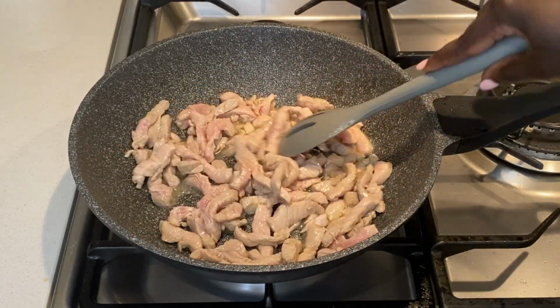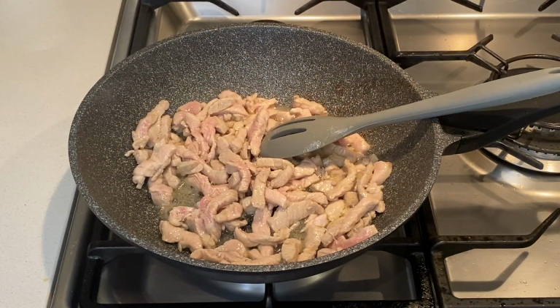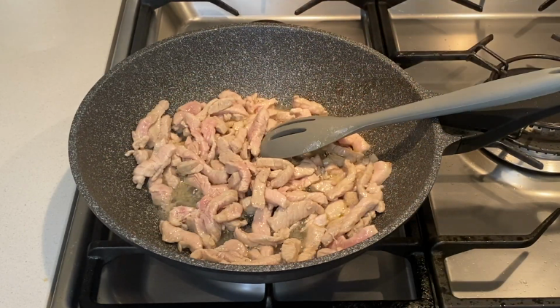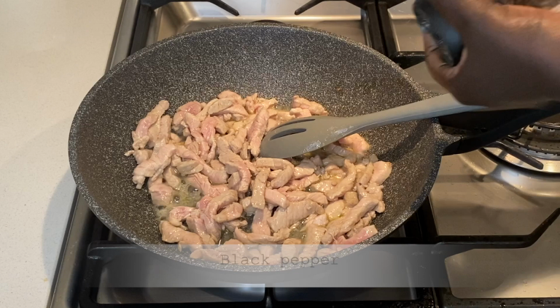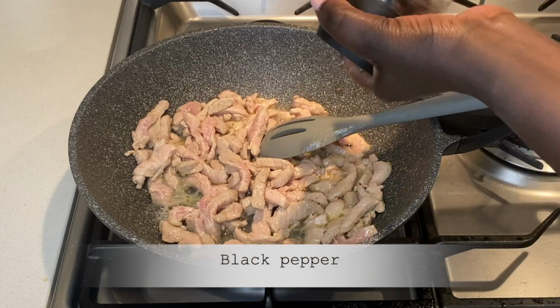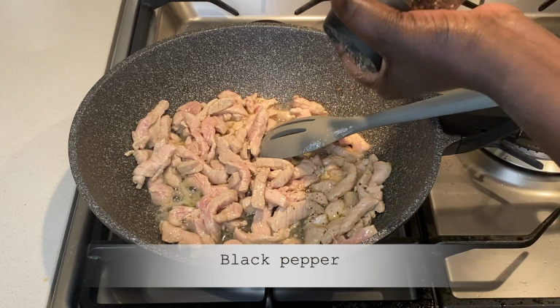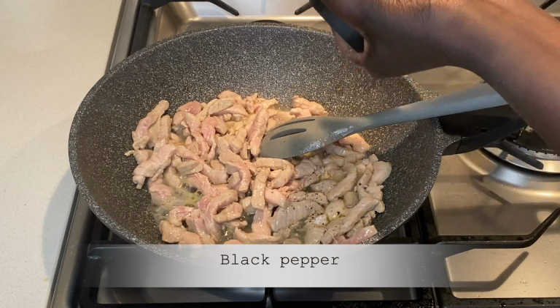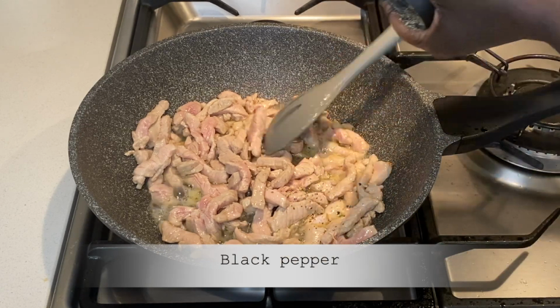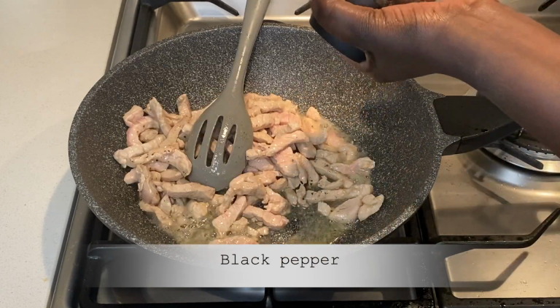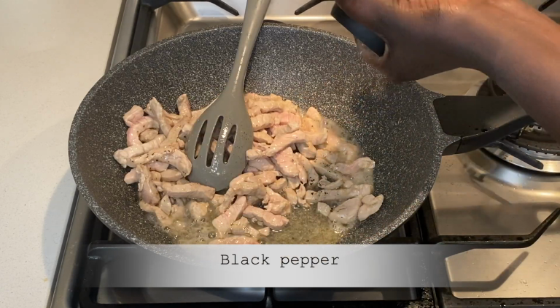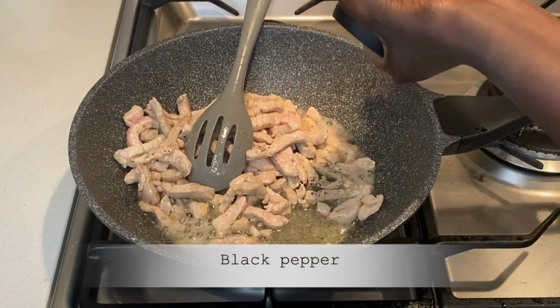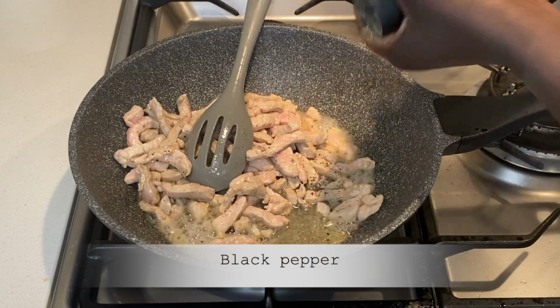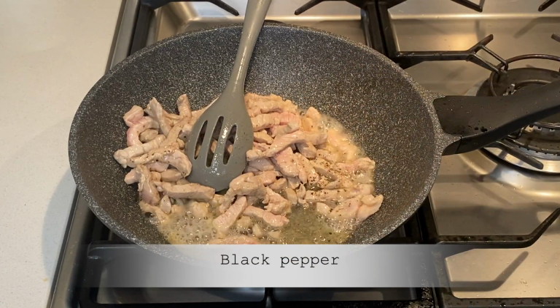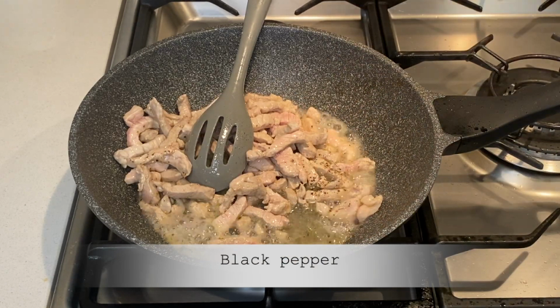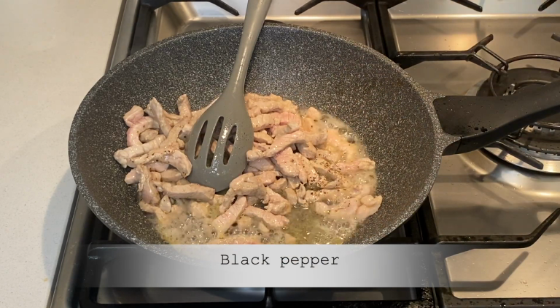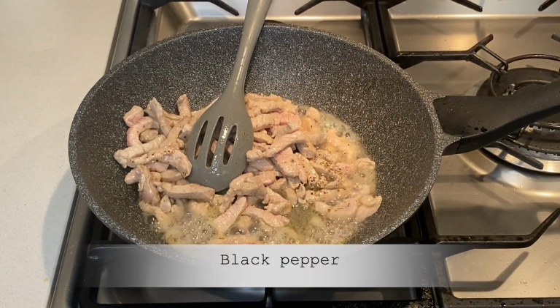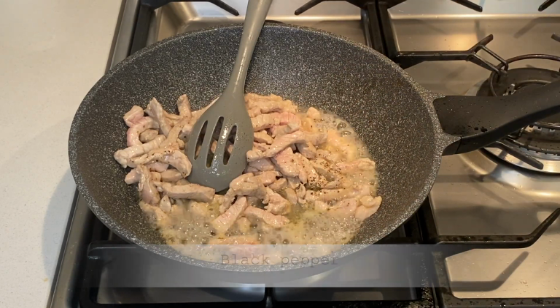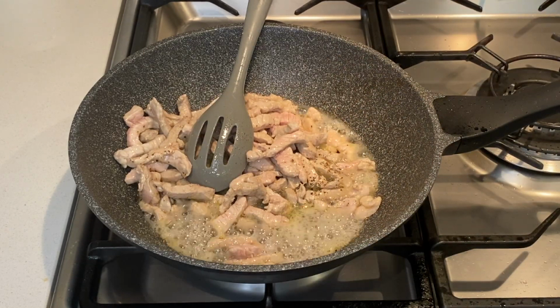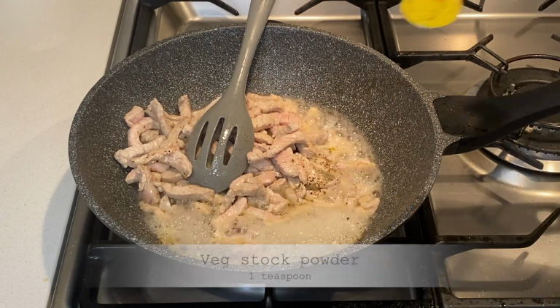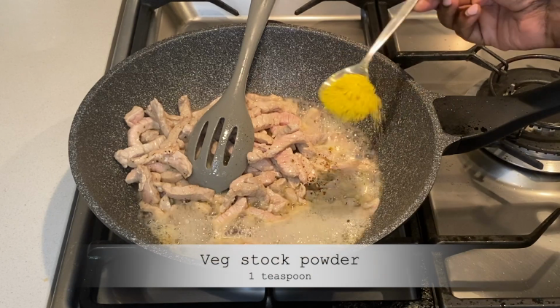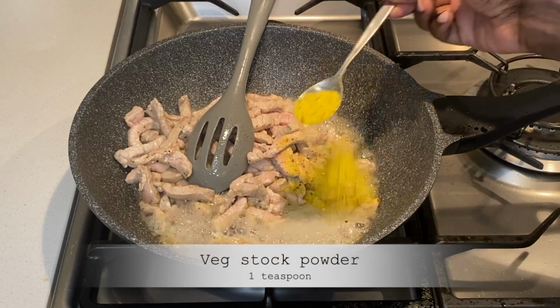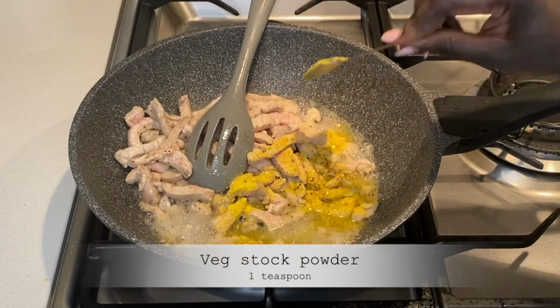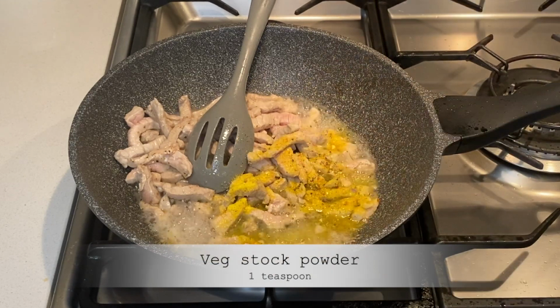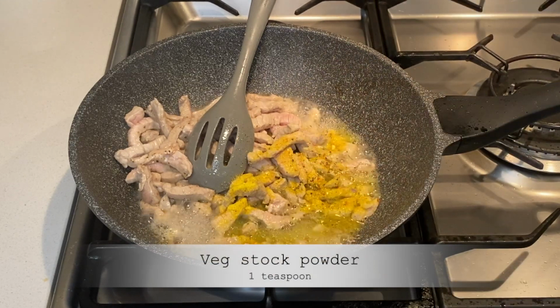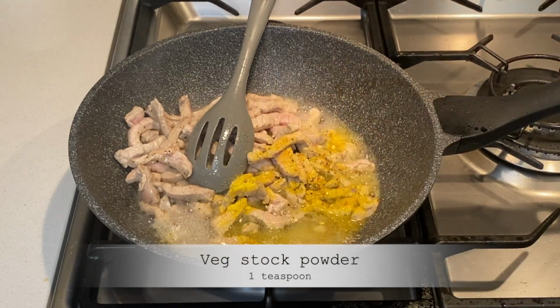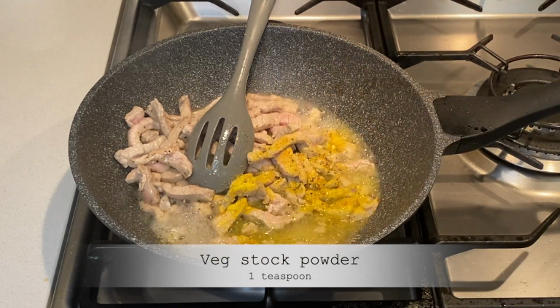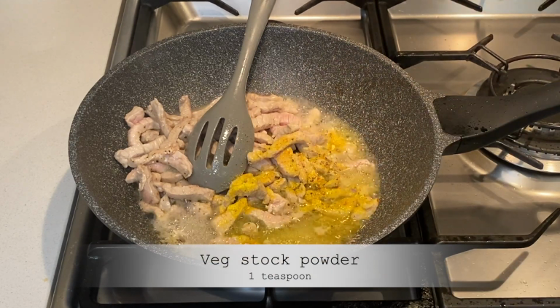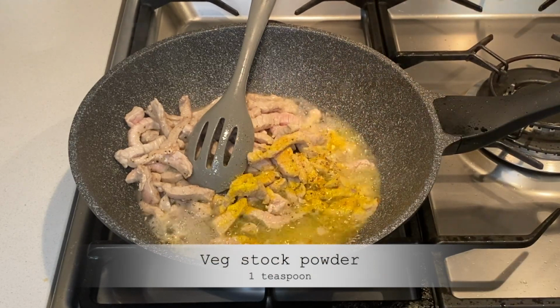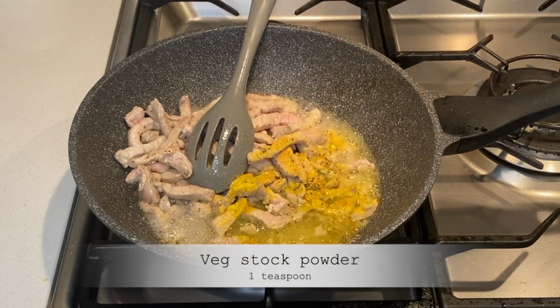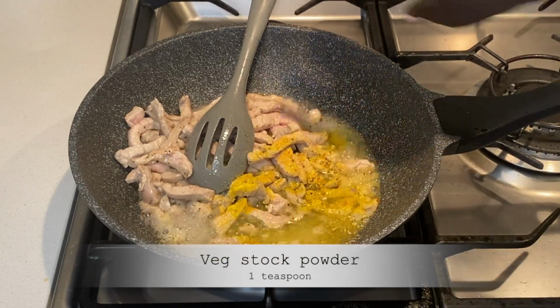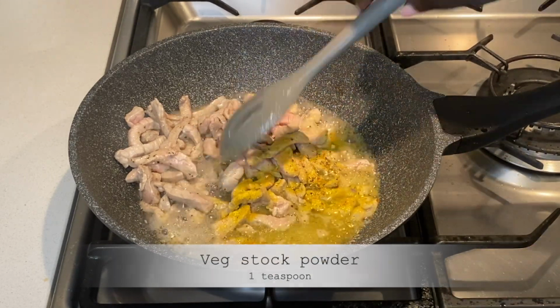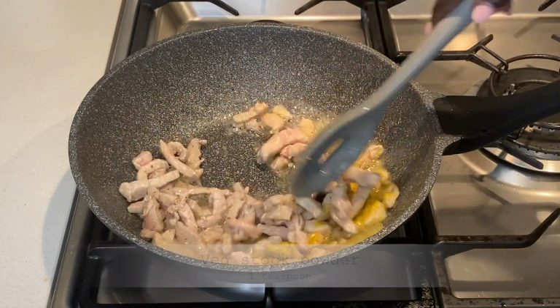At this point I add black pepper and vegetable stock powder, then I continue stirring the pork until the water is reduced but not fully drained.